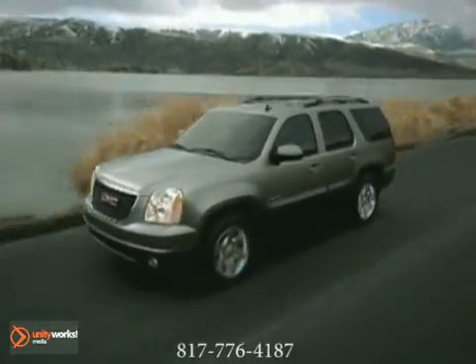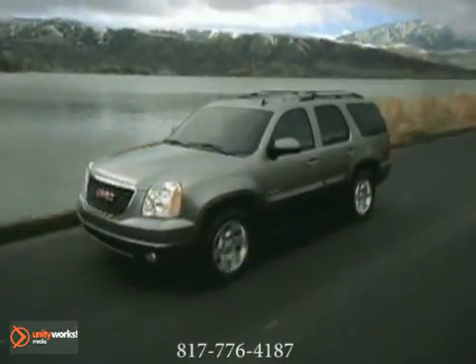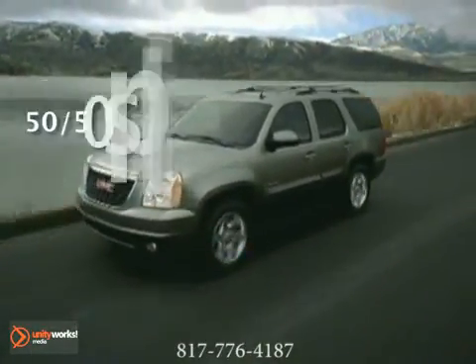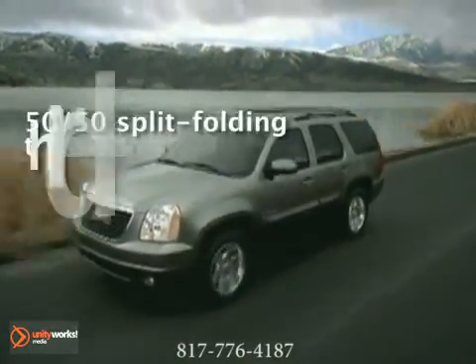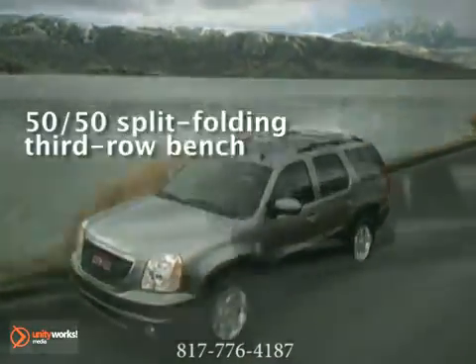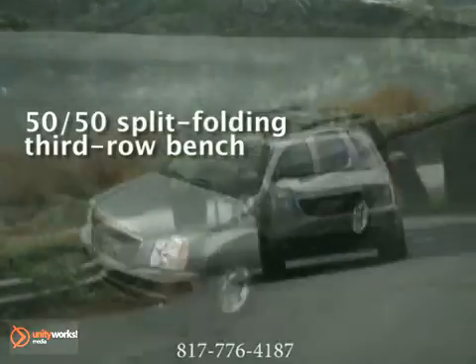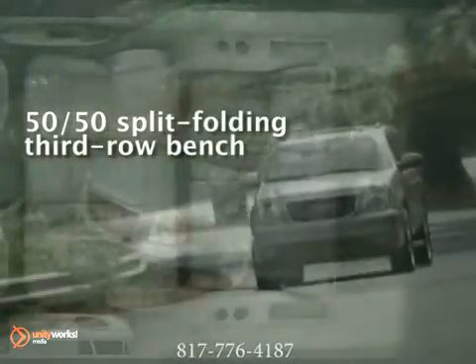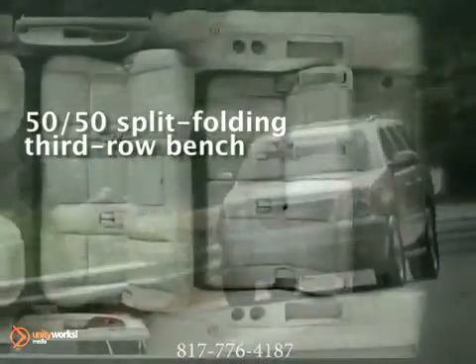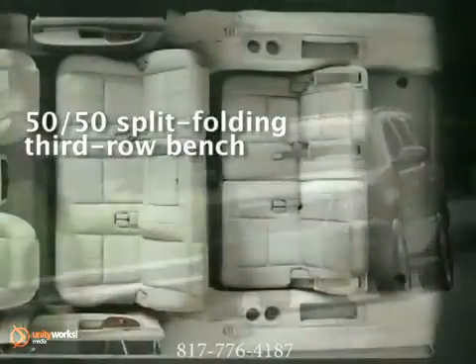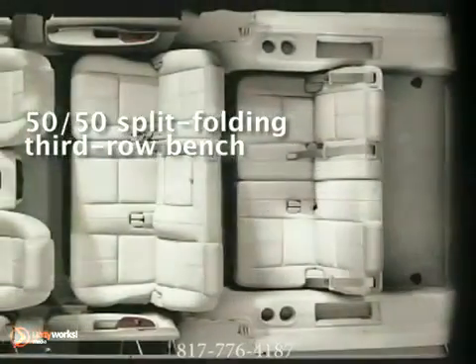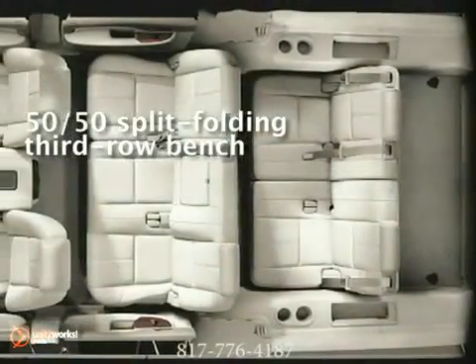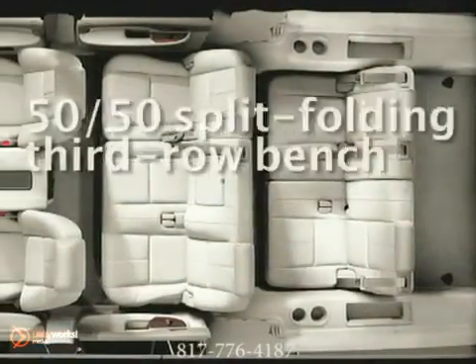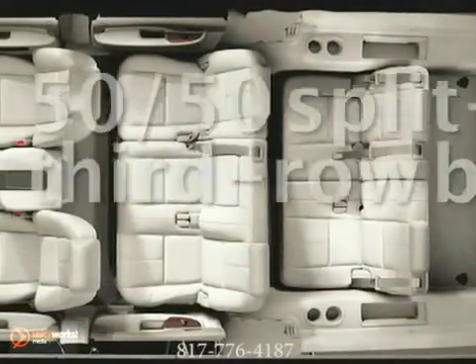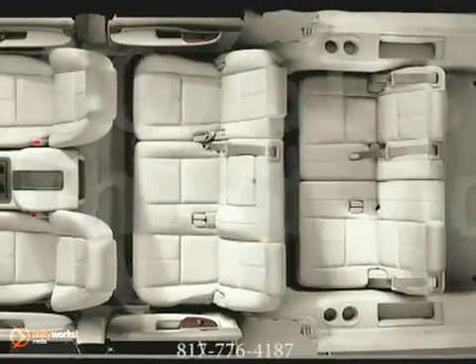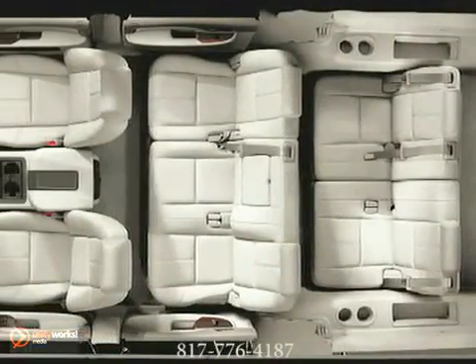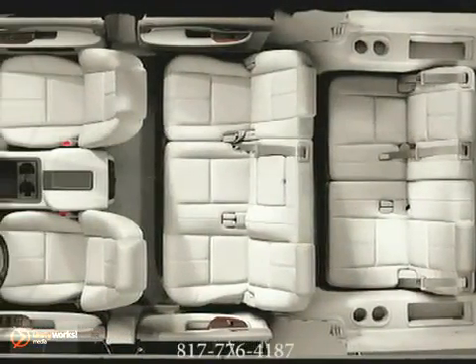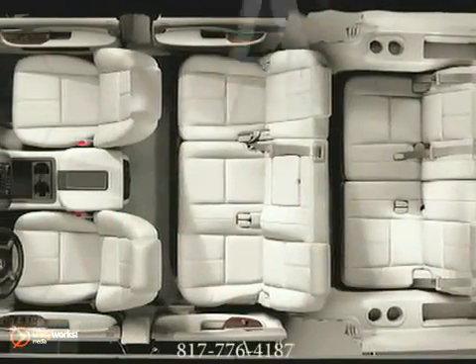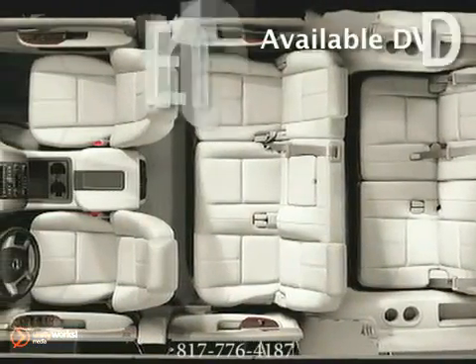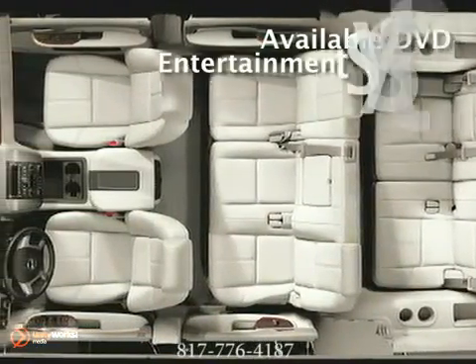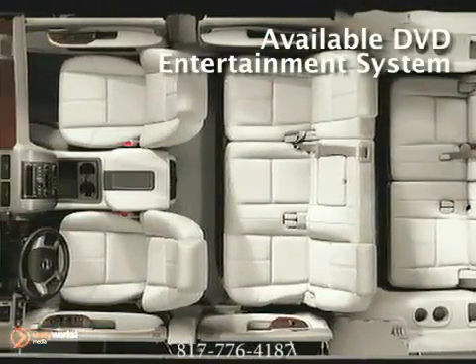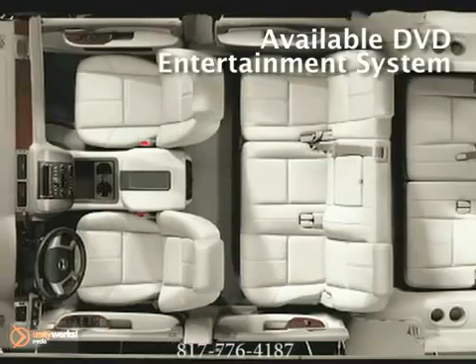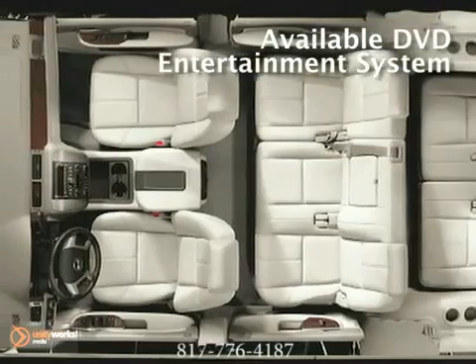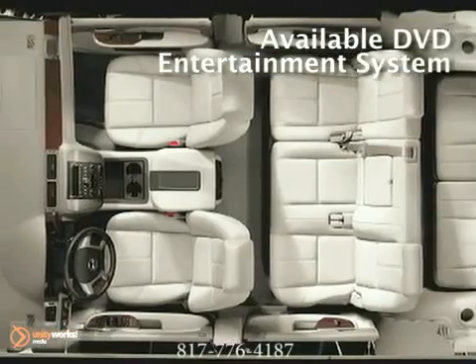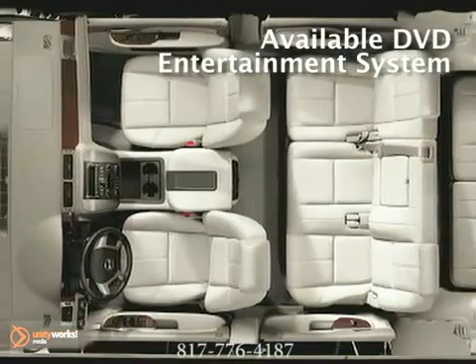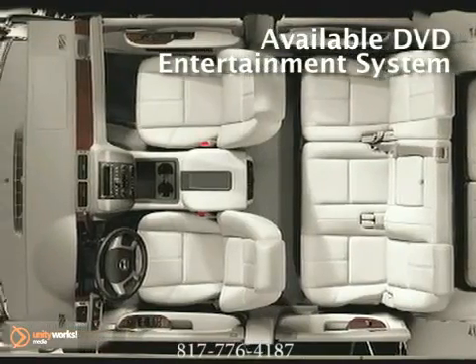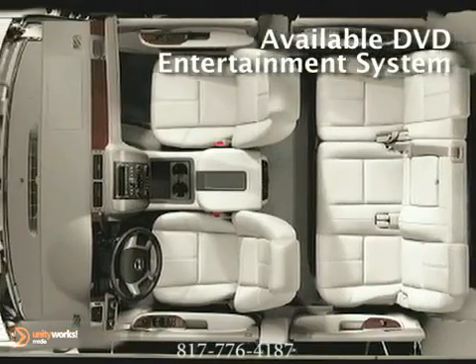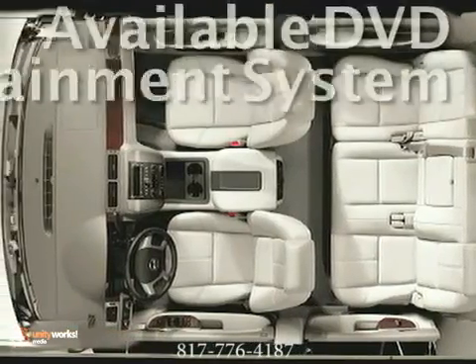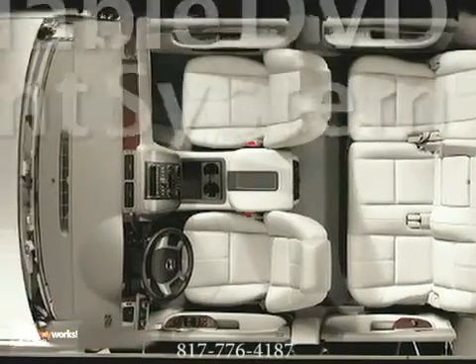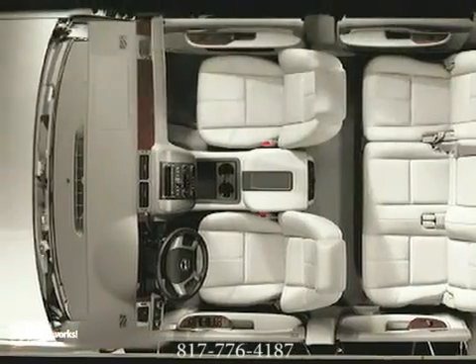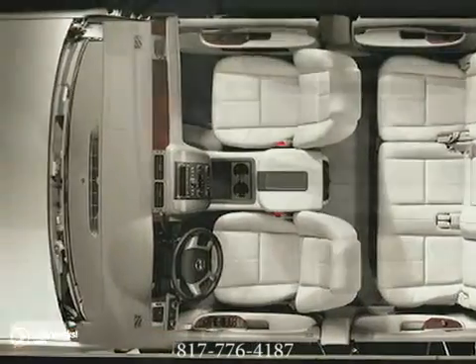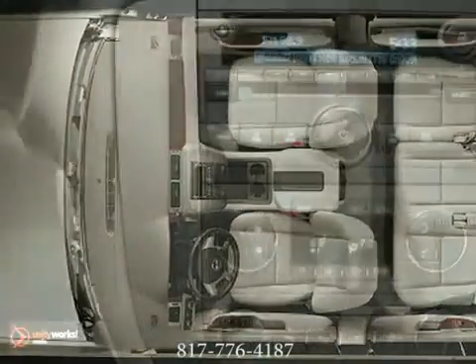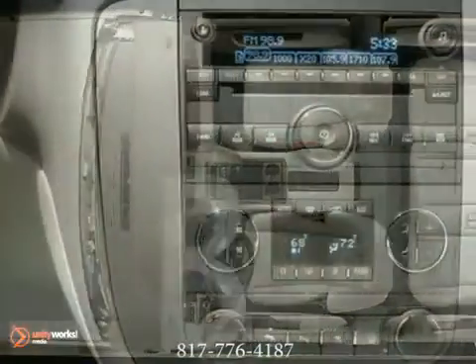Make life a bit simpler. The Yukon's PowerLift Gate with easy remote operation makes loading and unloading as easy as pushing a button. Ride in luxury with the available touchscreen navigation system.